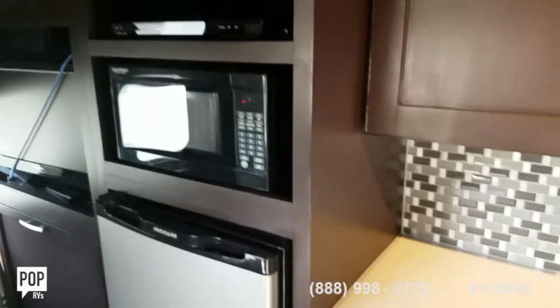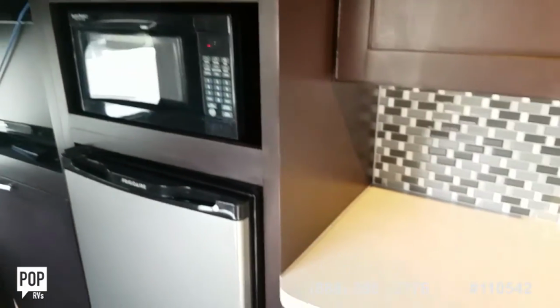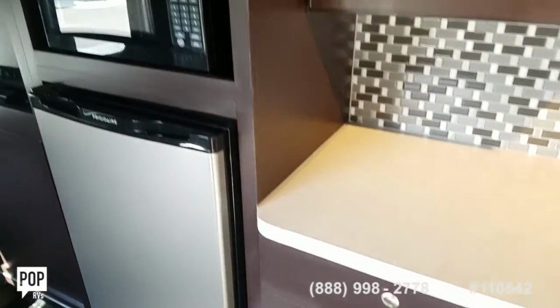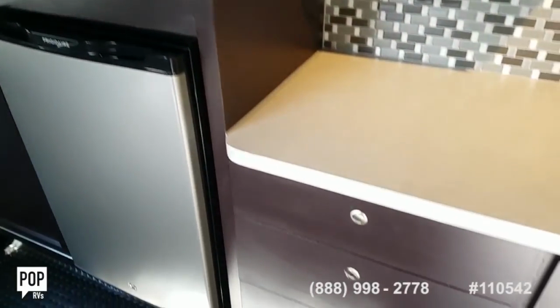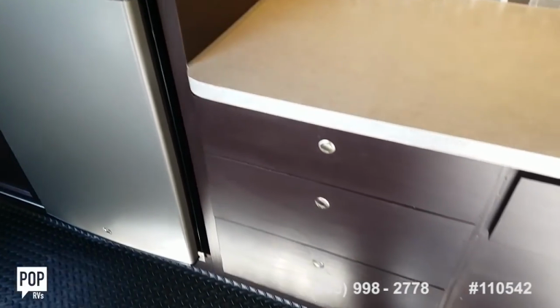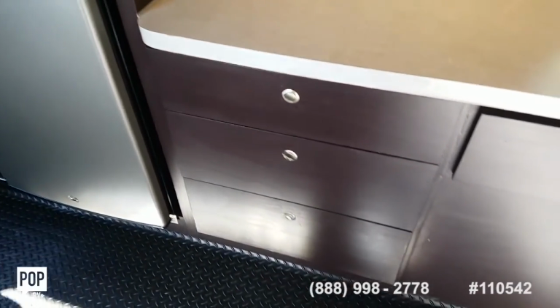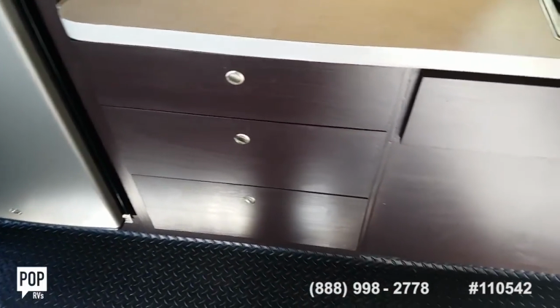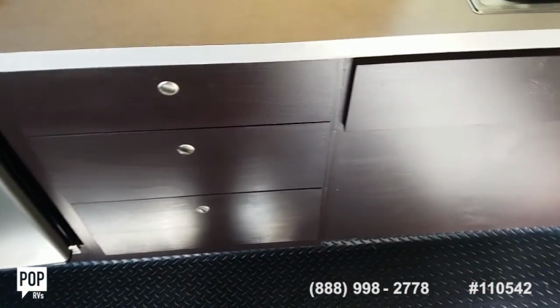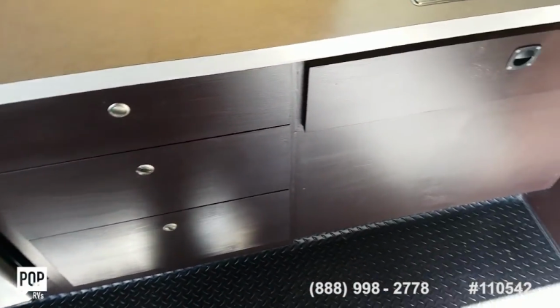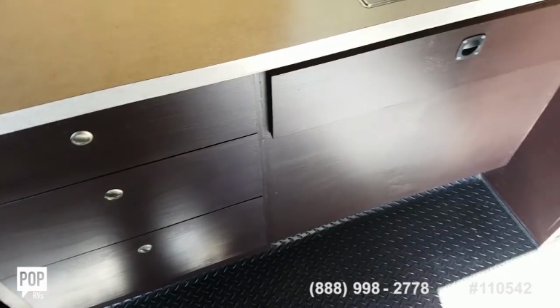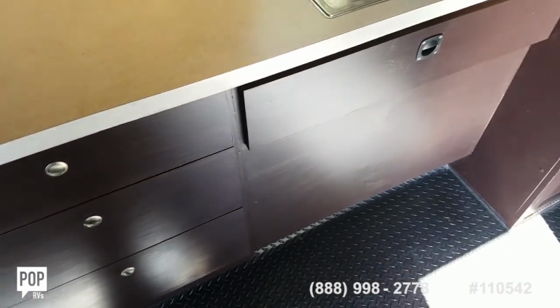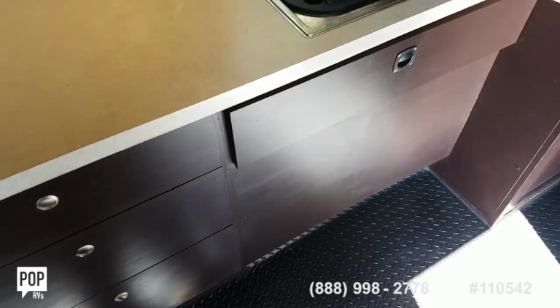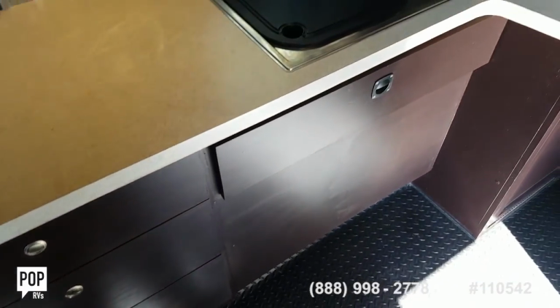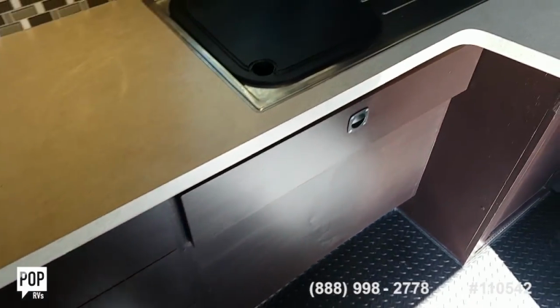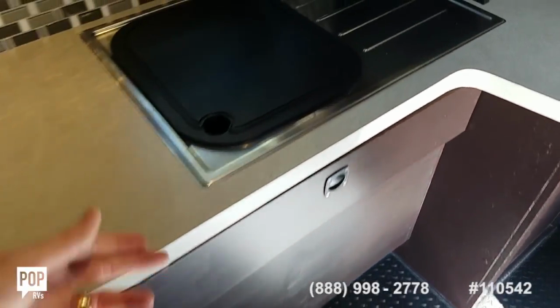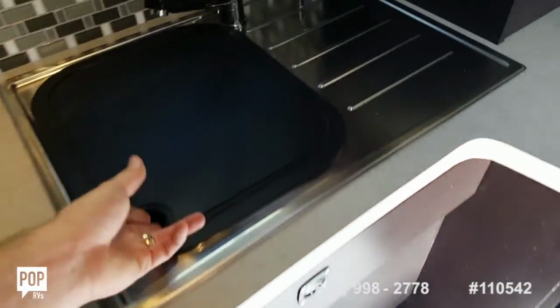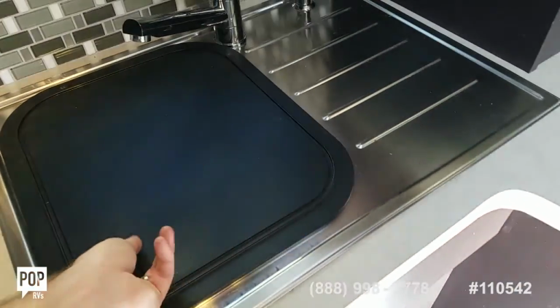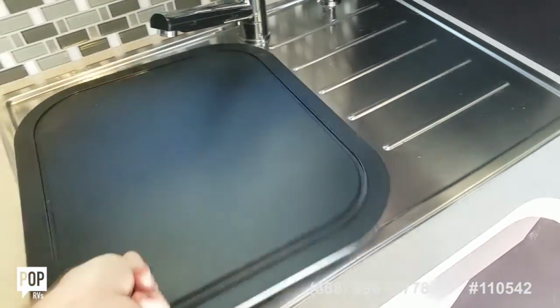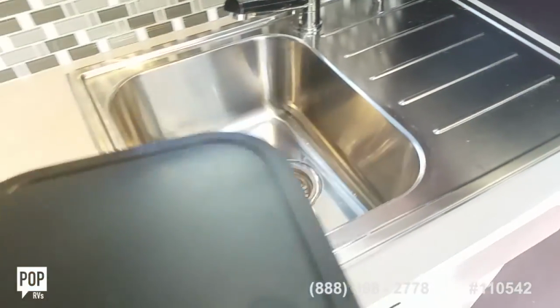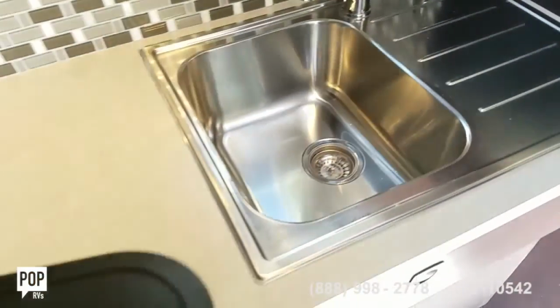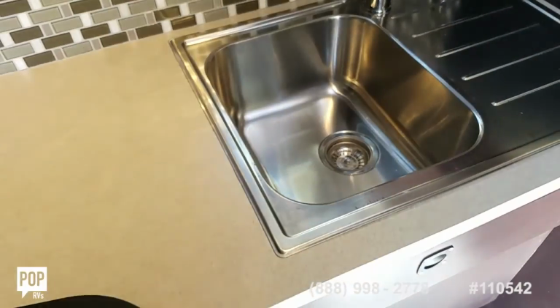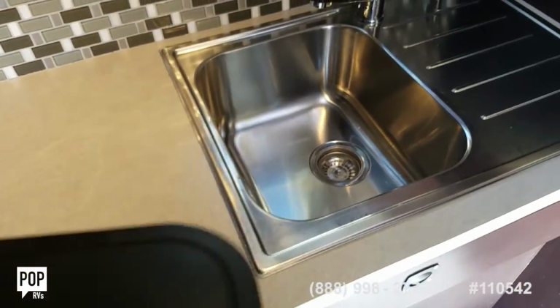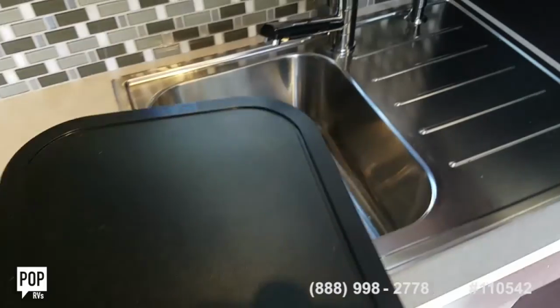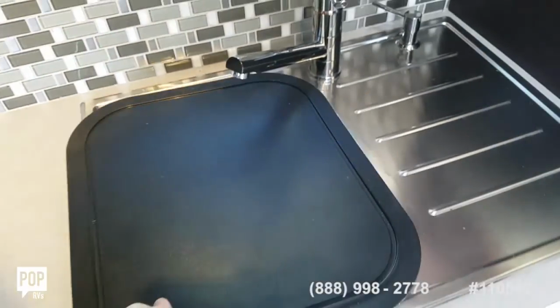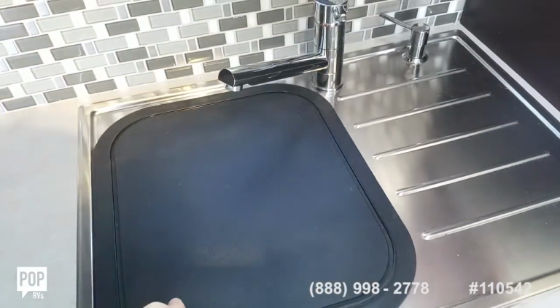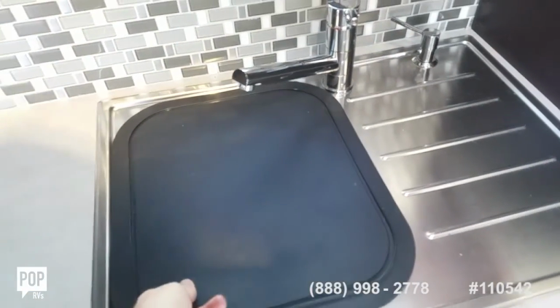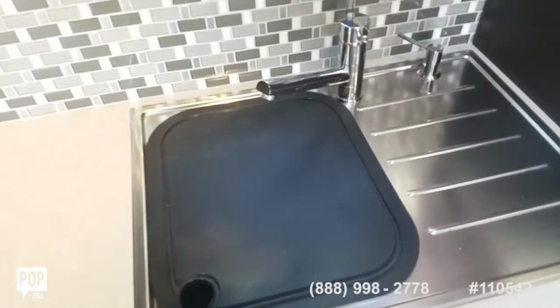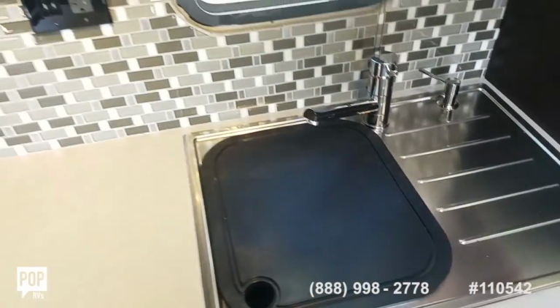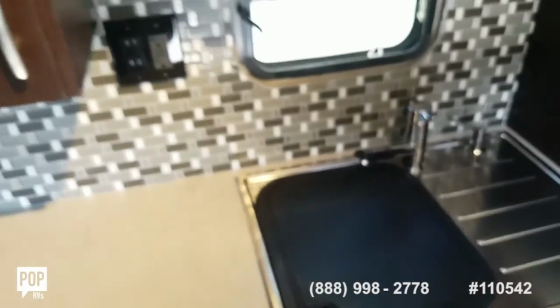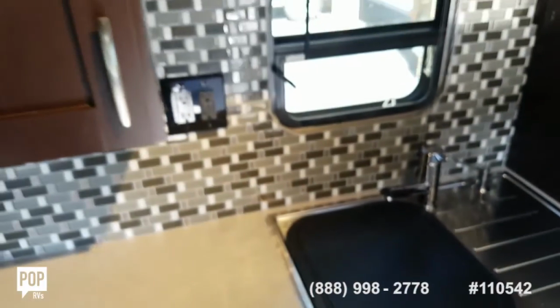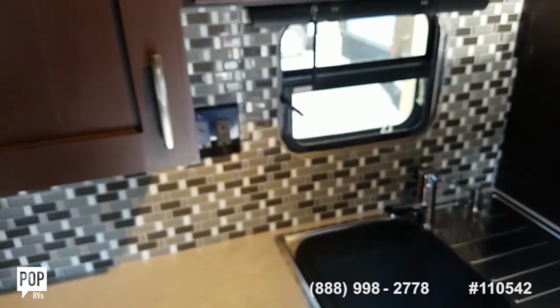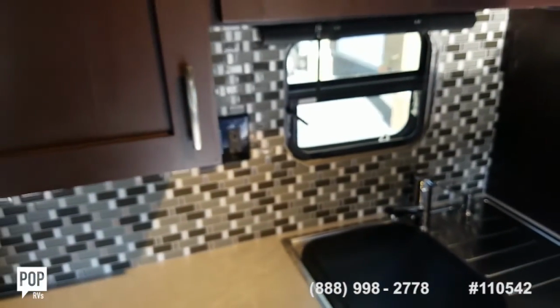Plenty of counter space, nice storage, nice deep basin sink, and beautiful backsplash as well.